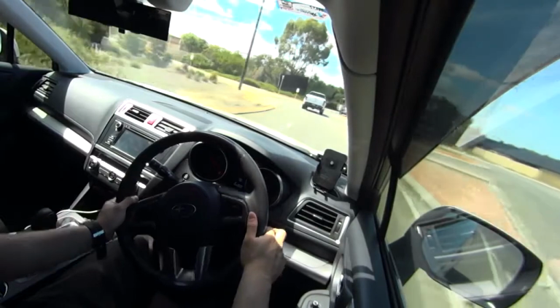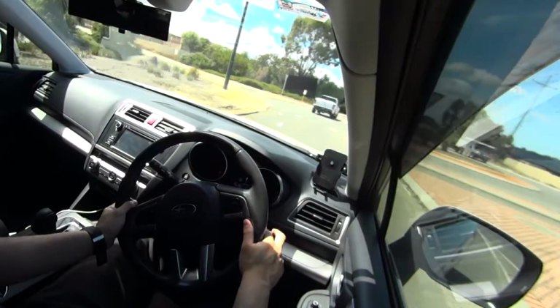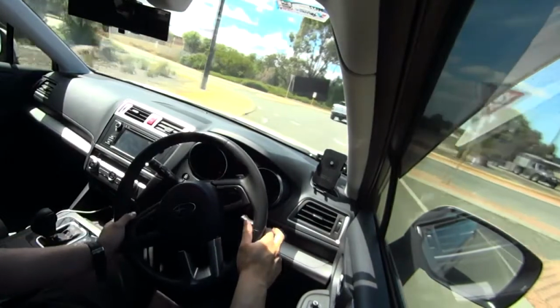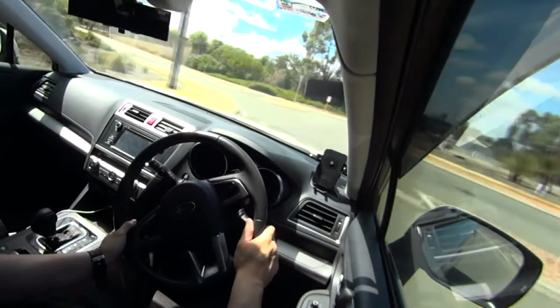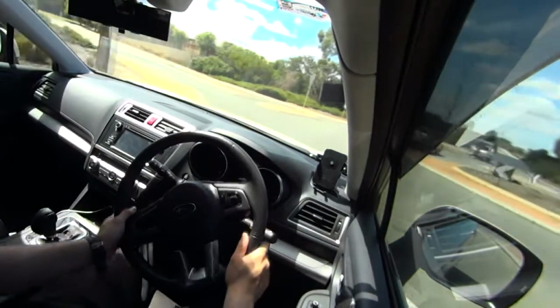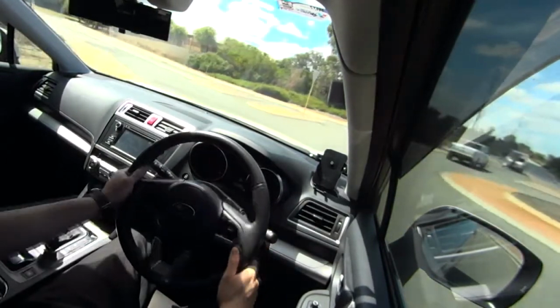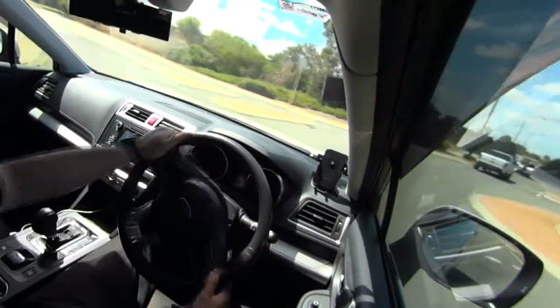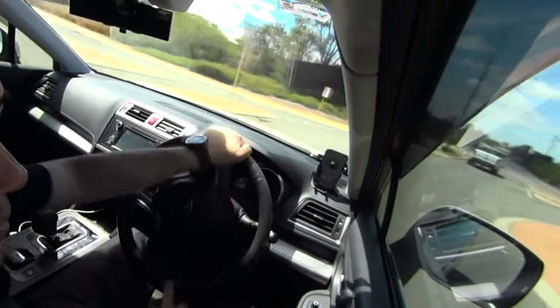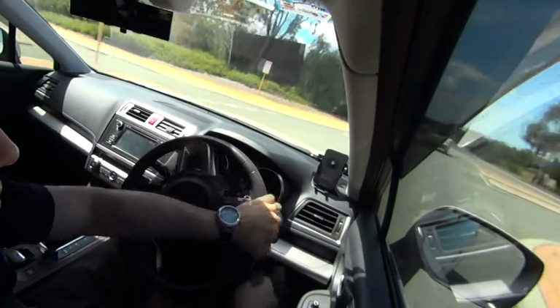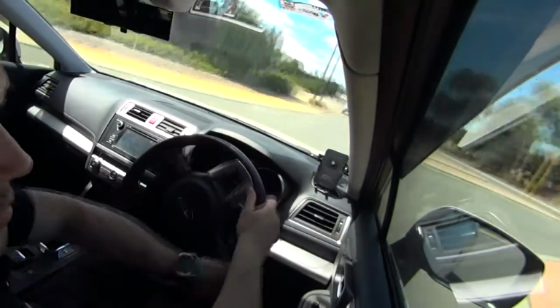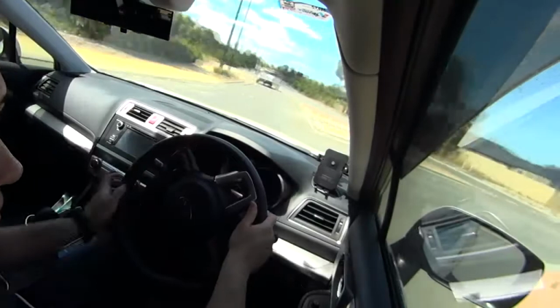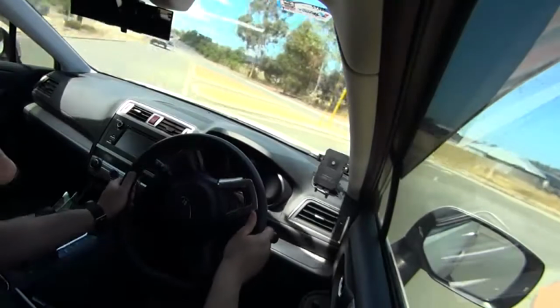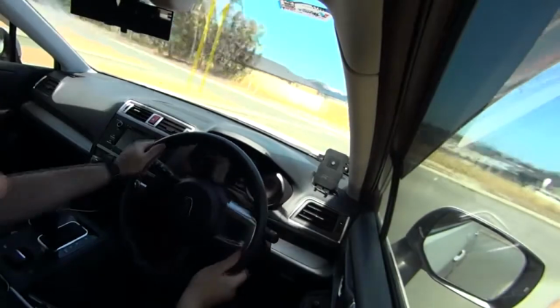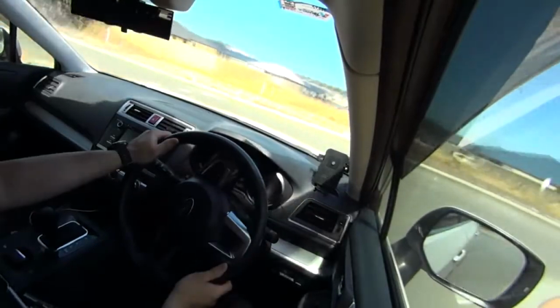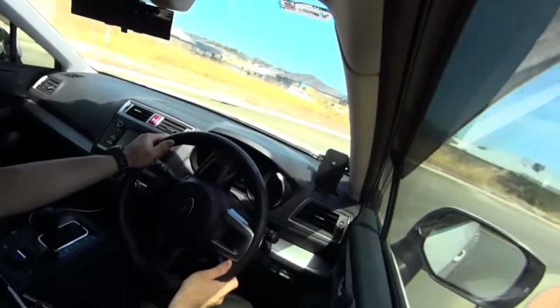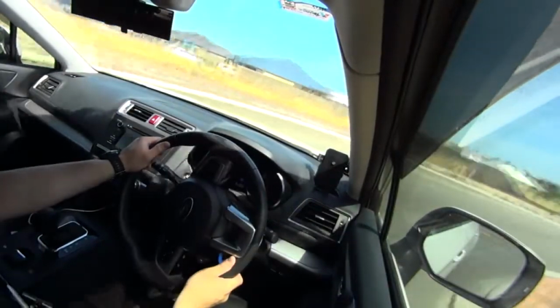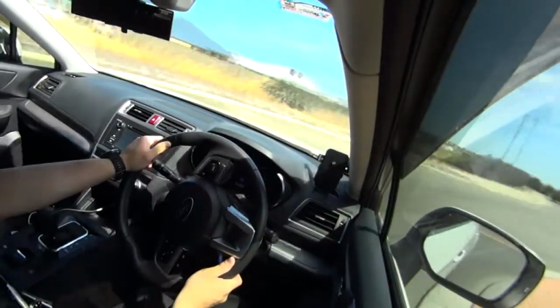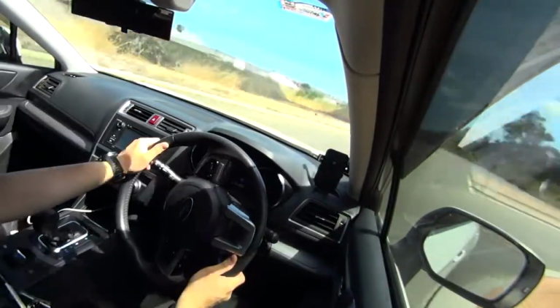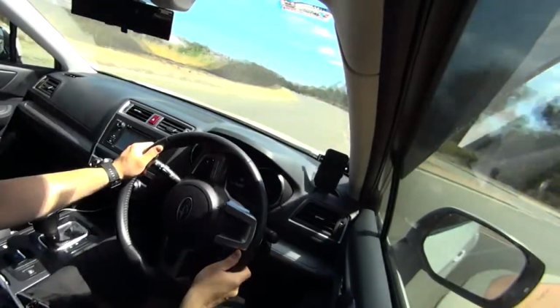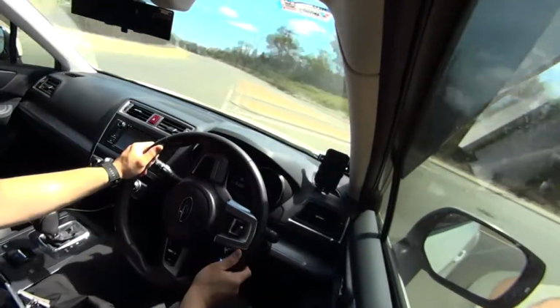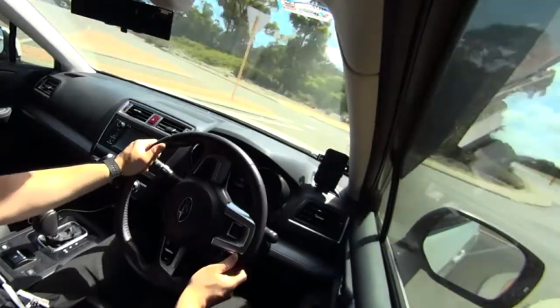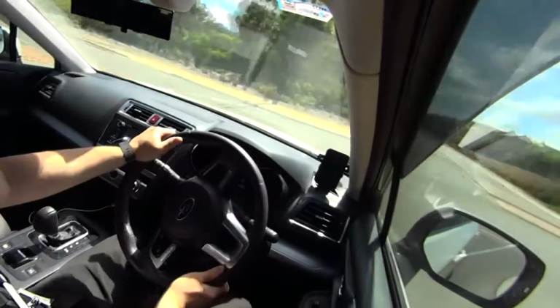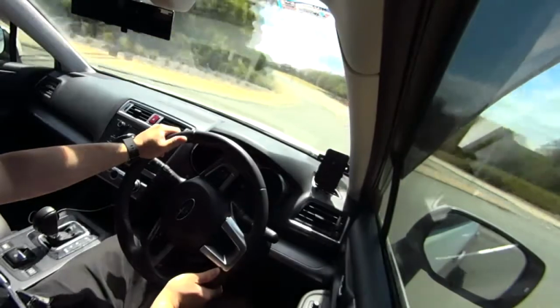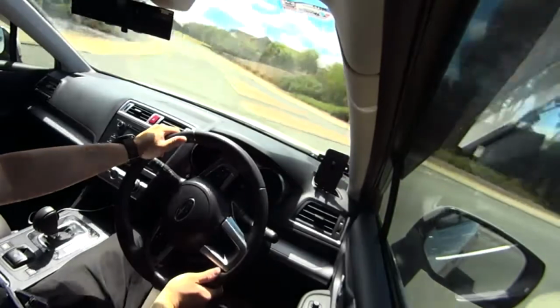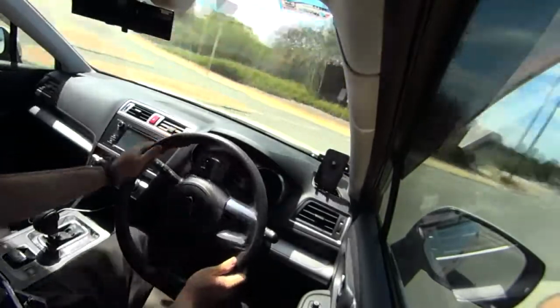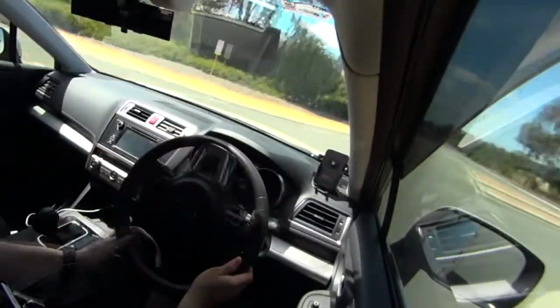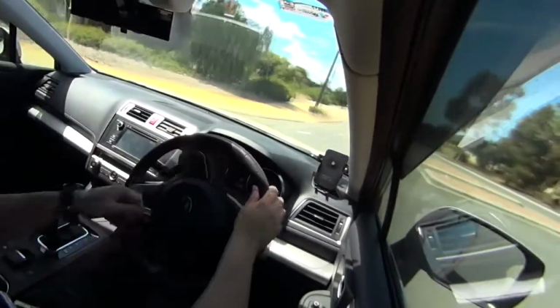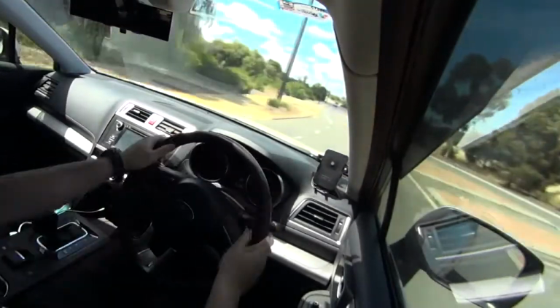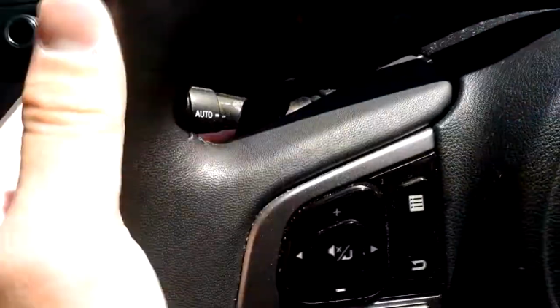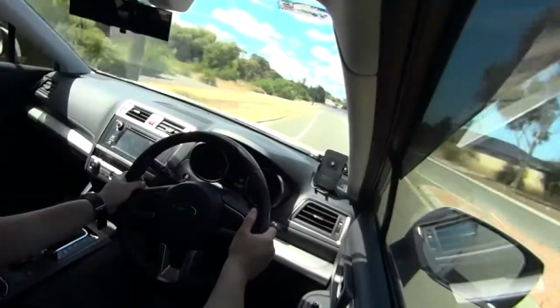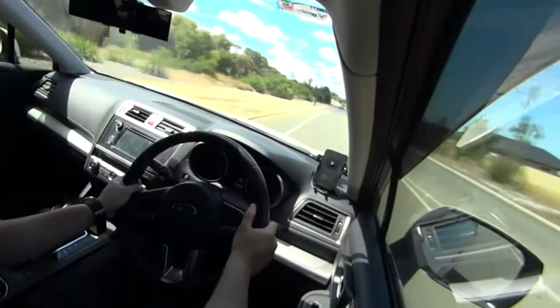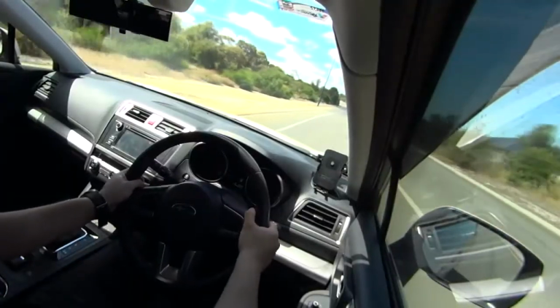One thing I really like about the Outback compared to, say, an SUV-style vehicle is that it handles really, really well — more like a station wagon that's slightly raised, but stays quite level through corners.